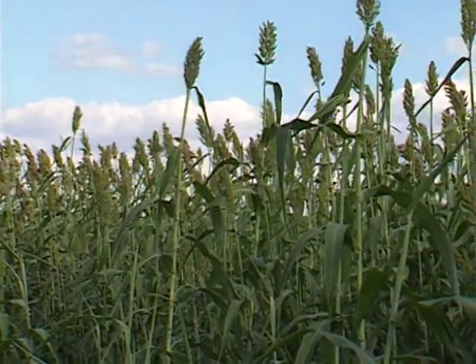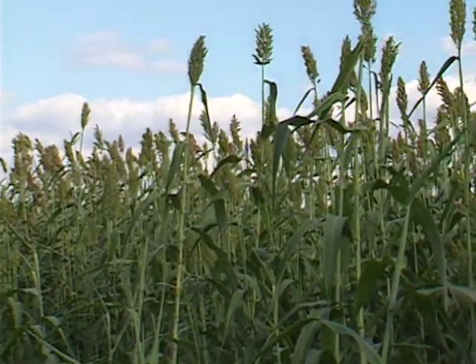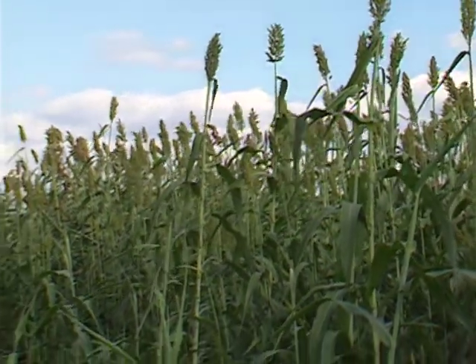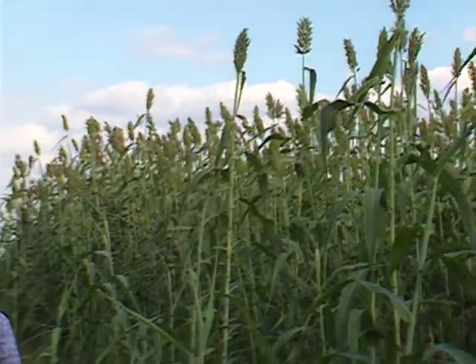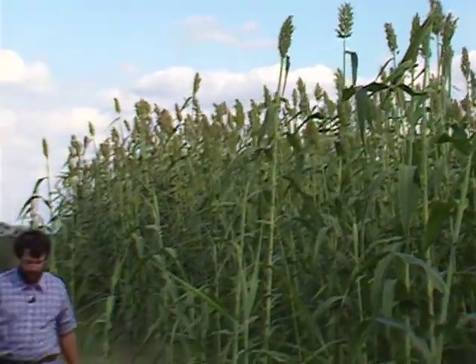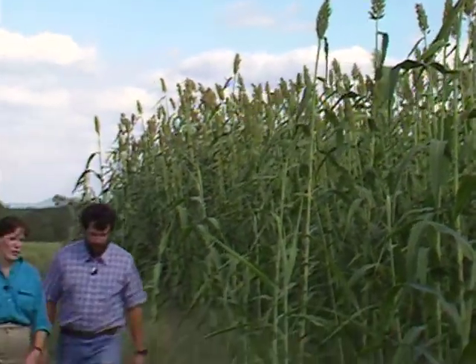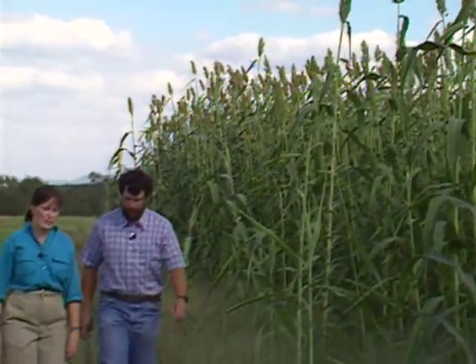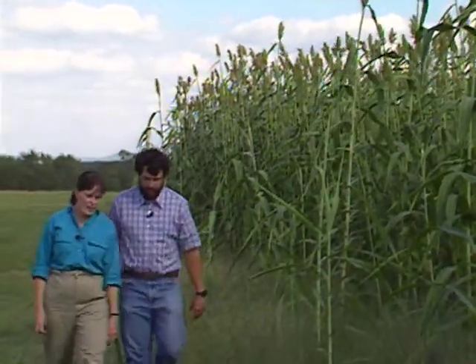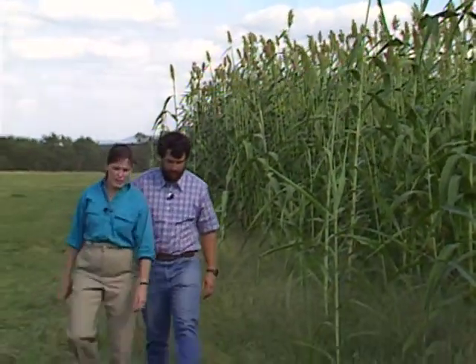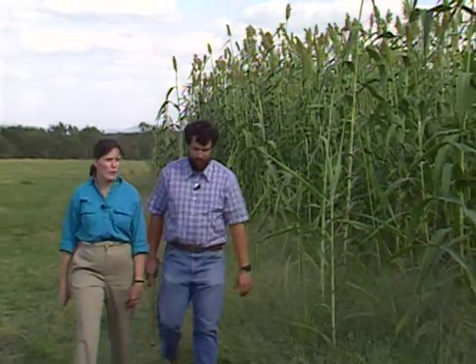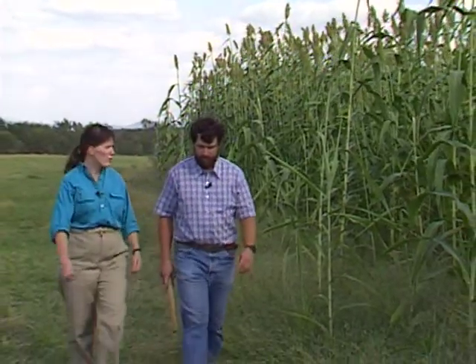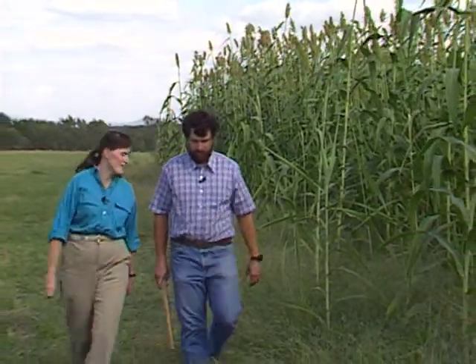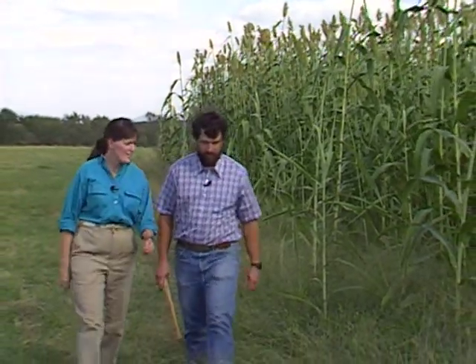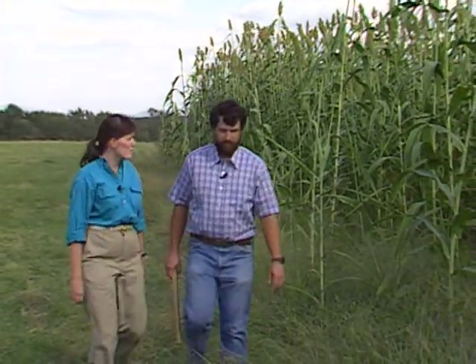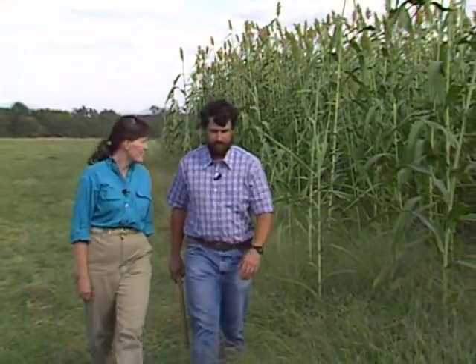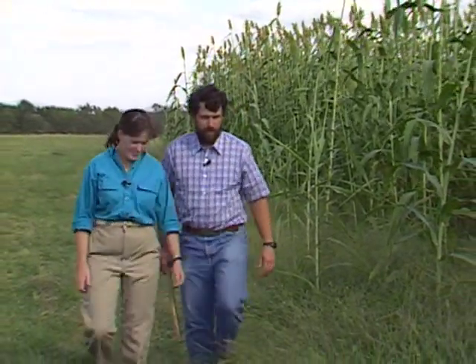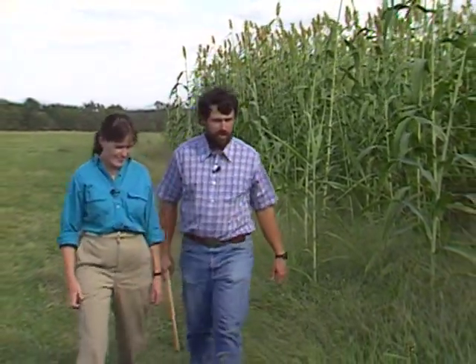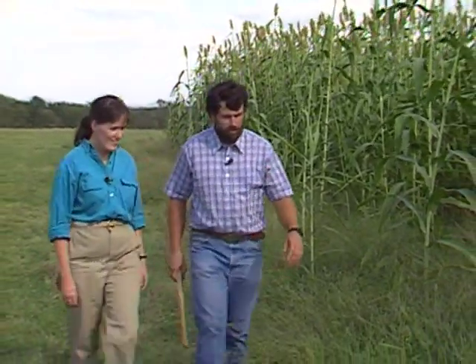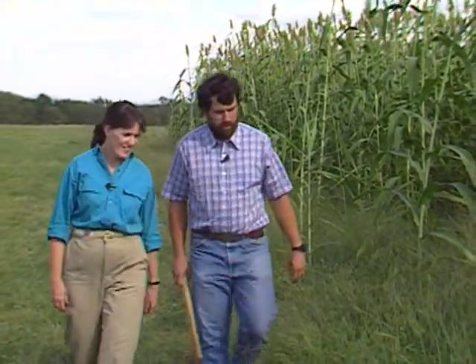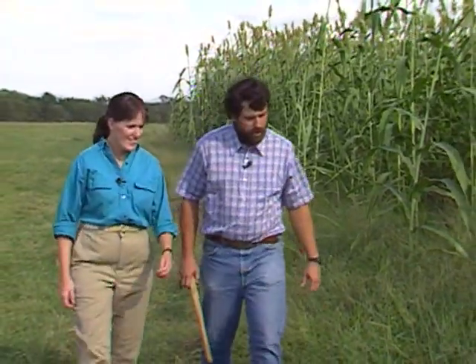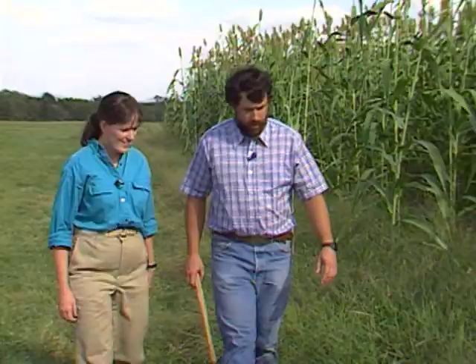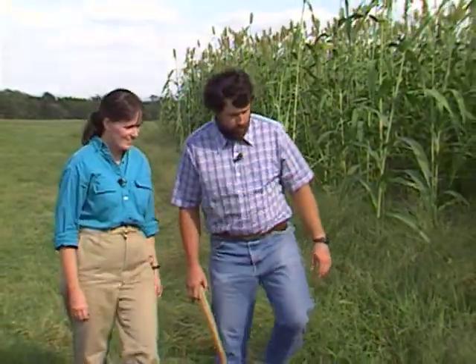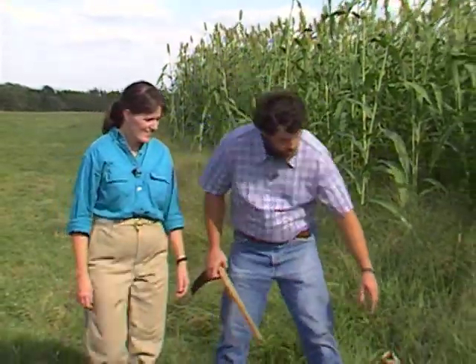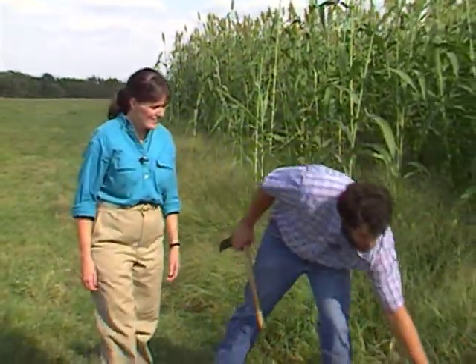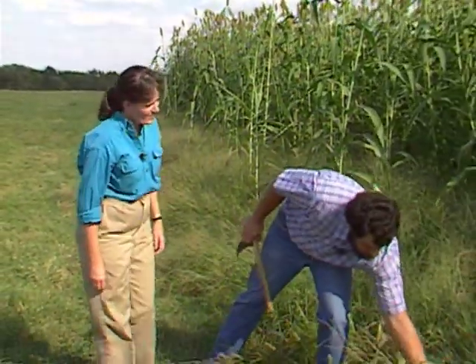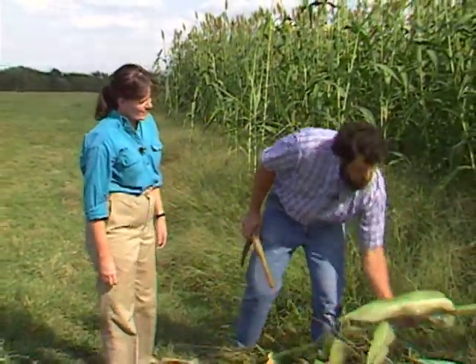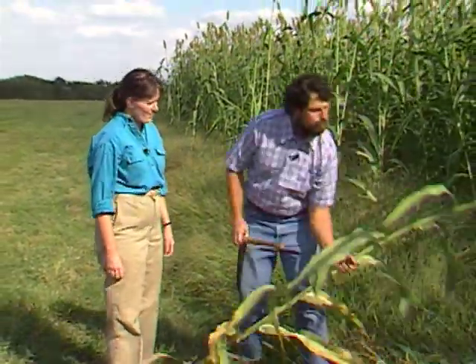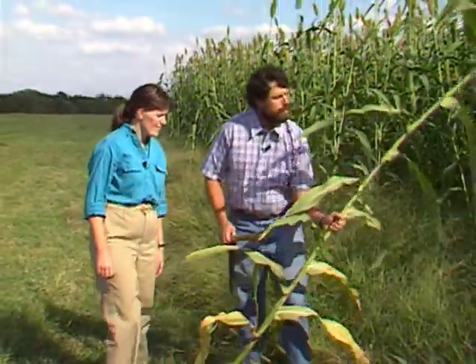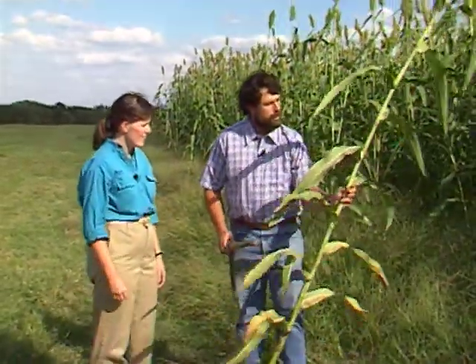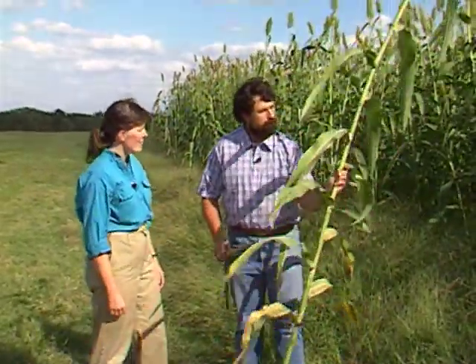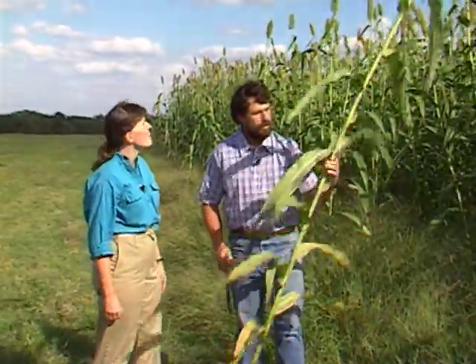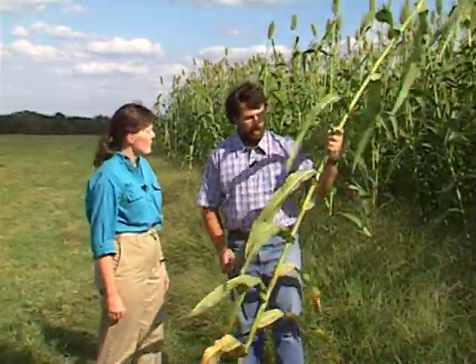George, for our gardeners who are out there viewing us from across the state, many of them don't know what sorghum is. Can you tell us something about it? Sorghum's a tropical grass. It's related to corn.